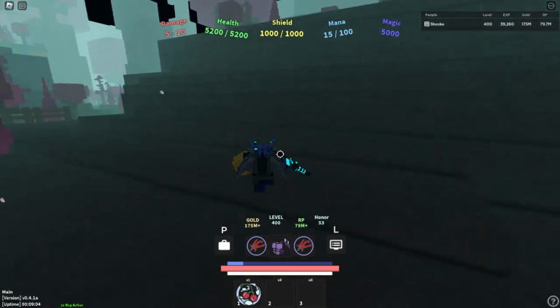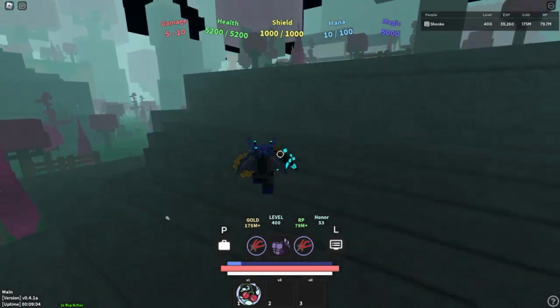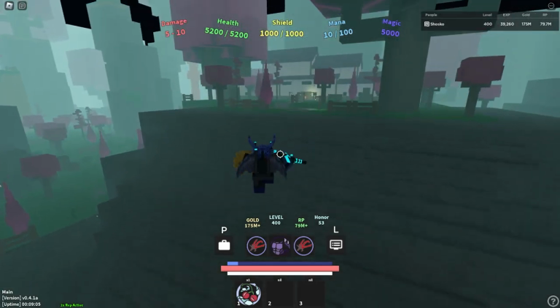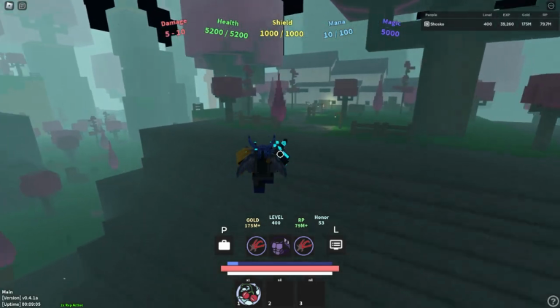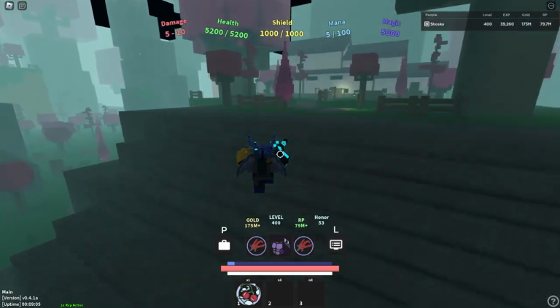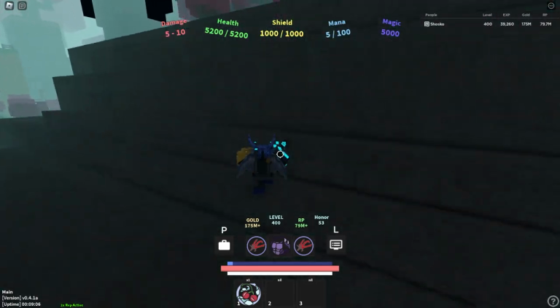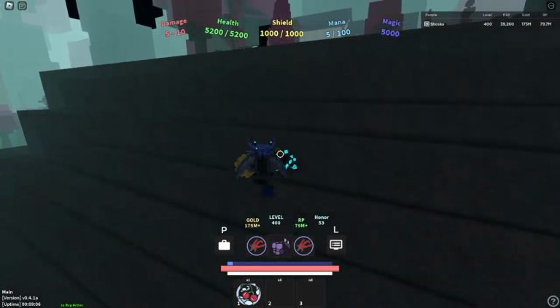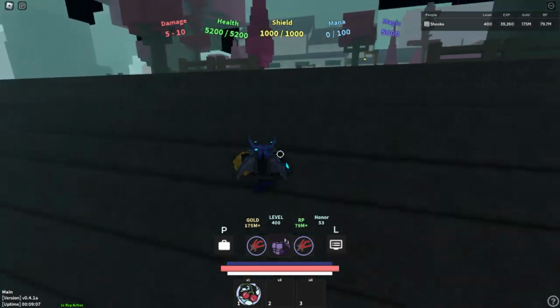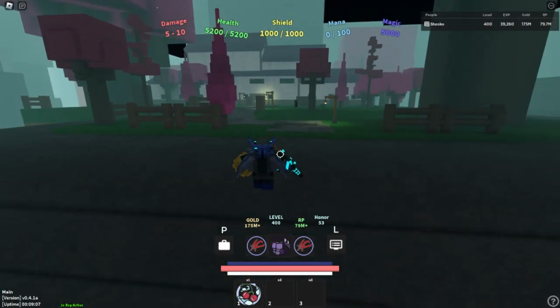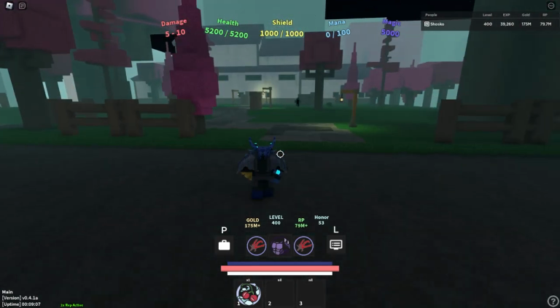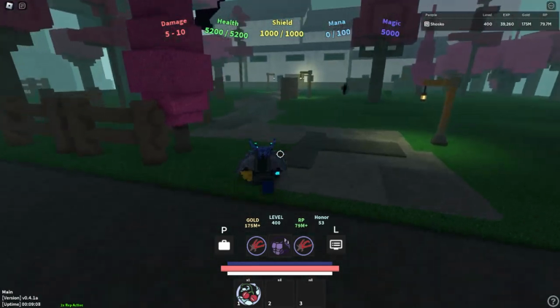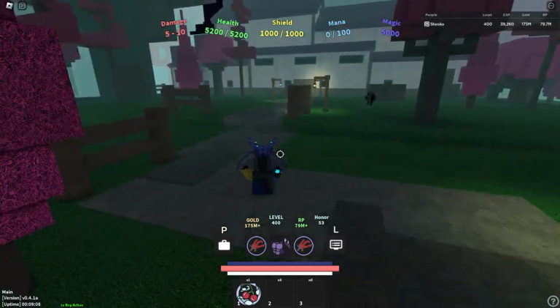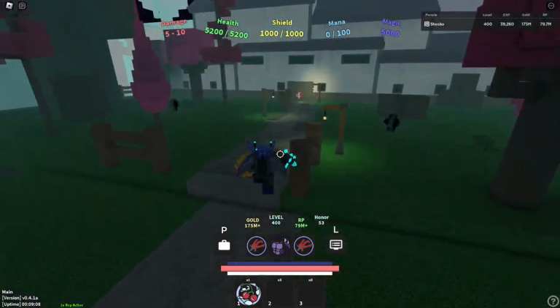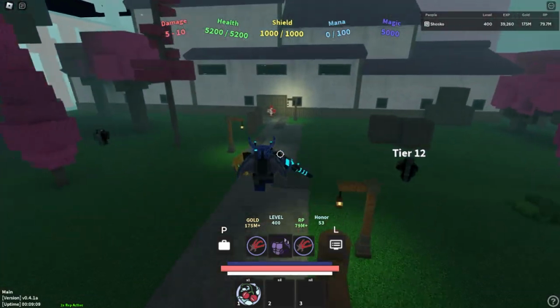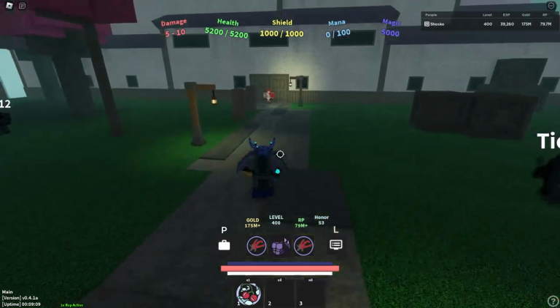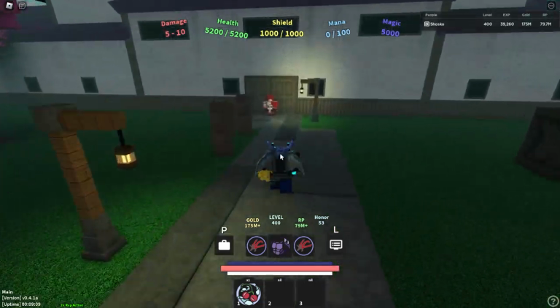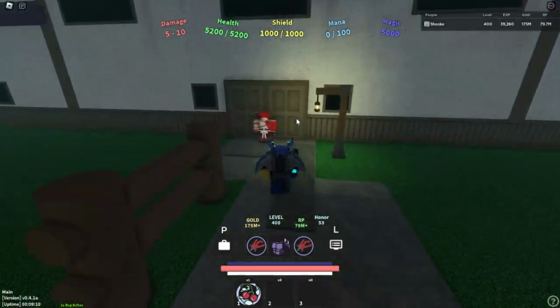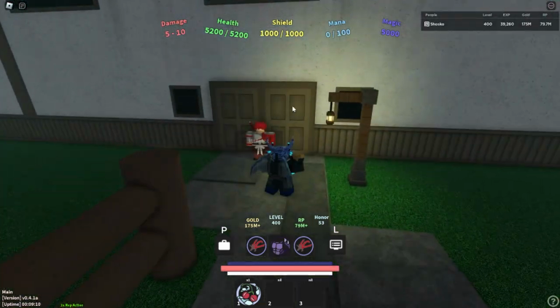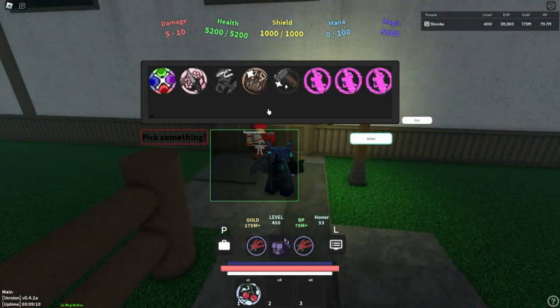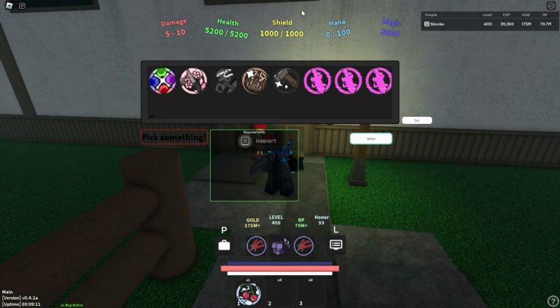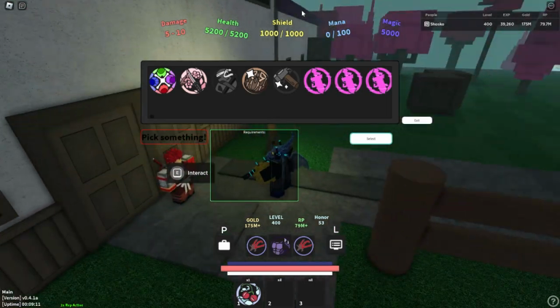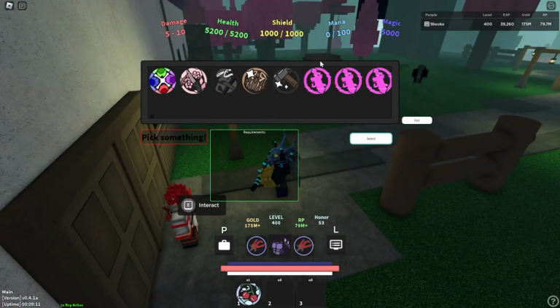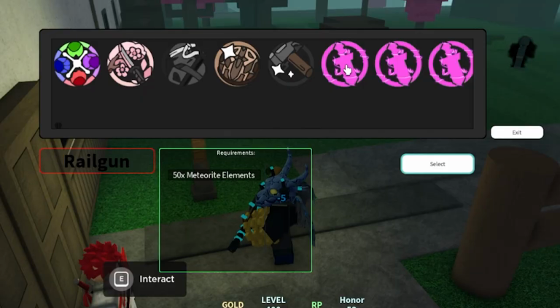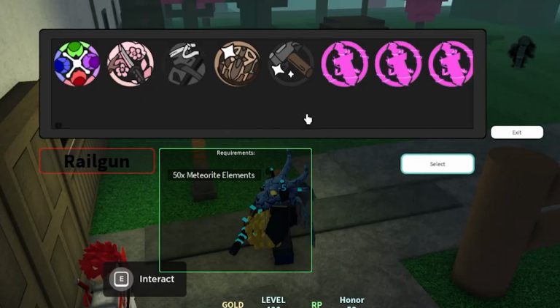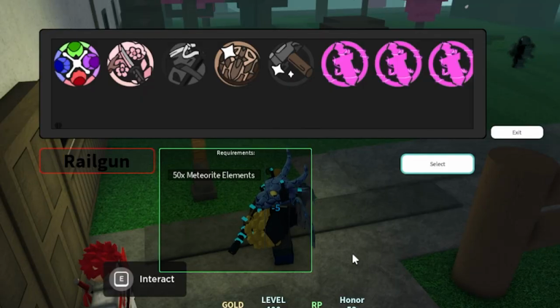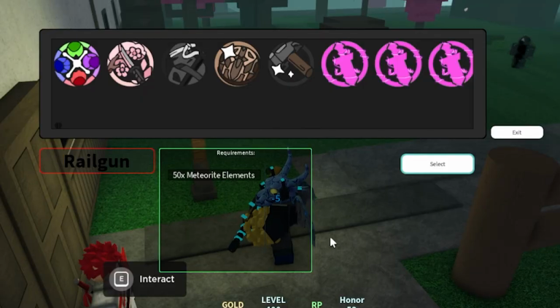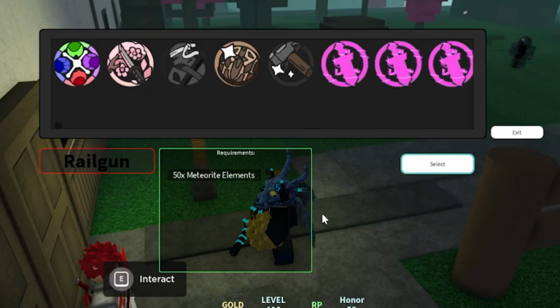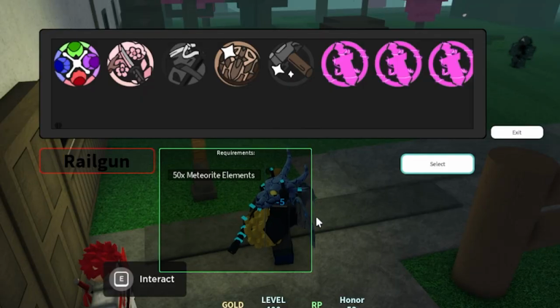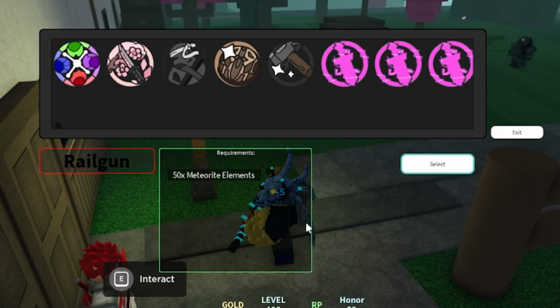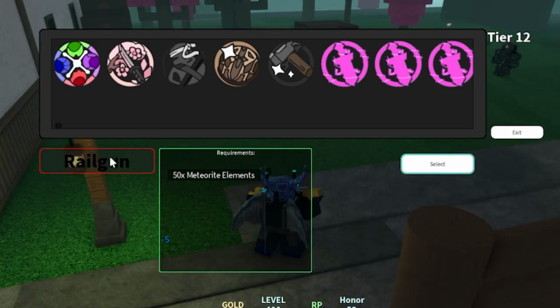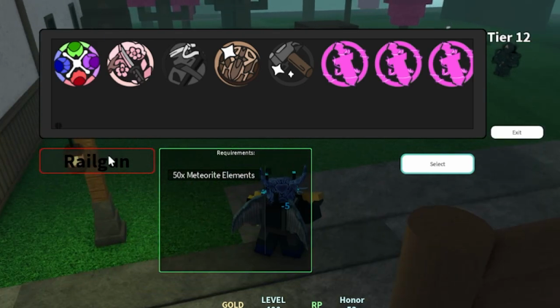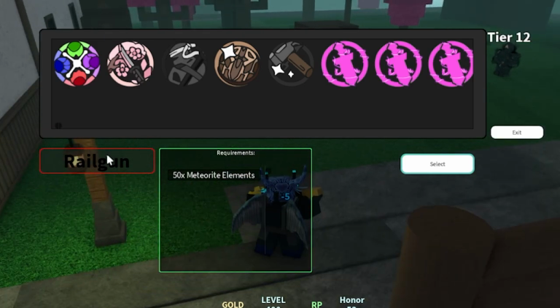Step one to getting the Death Ray class is coming to the Samurai Islands and then talking to the guy up here that sells a bunch of recipes. In order to get the Death Ray, you must get its predecessor, the Railgun.